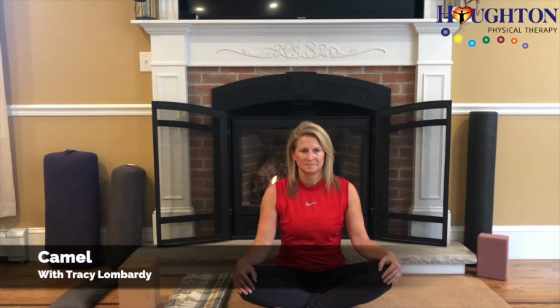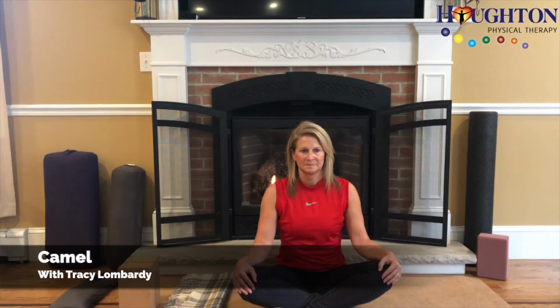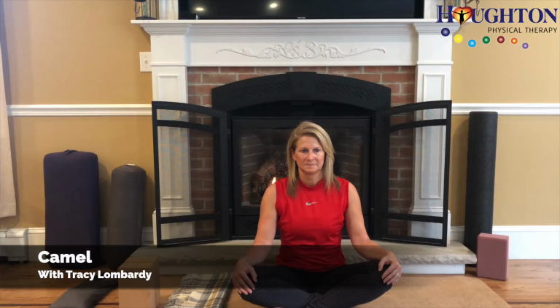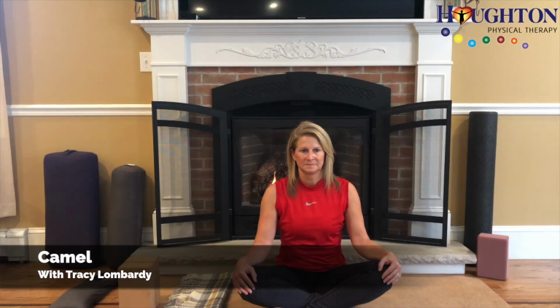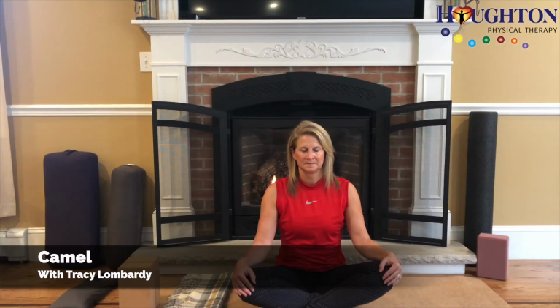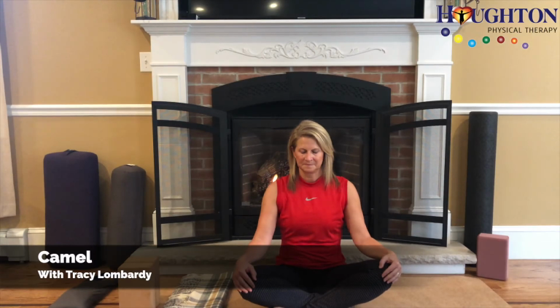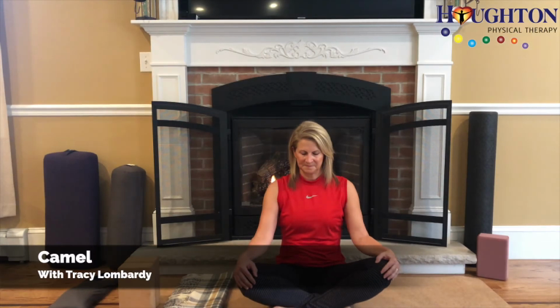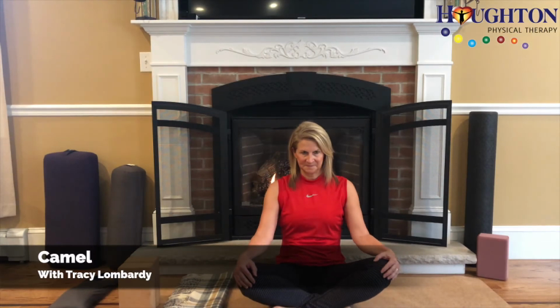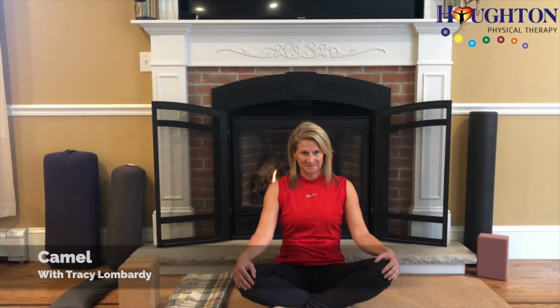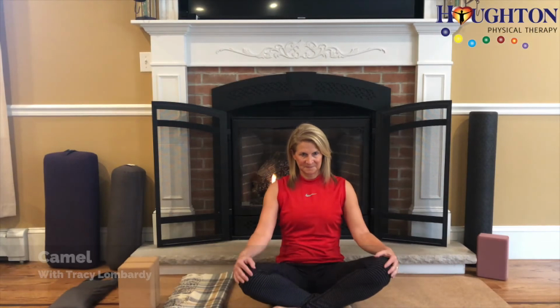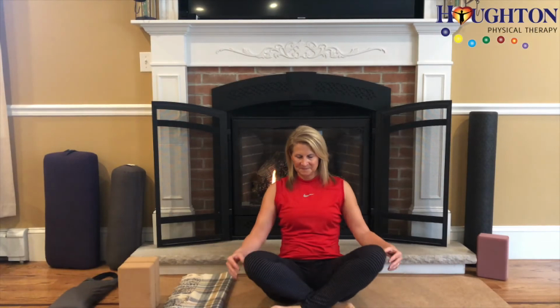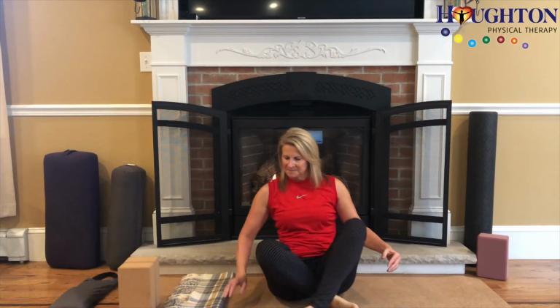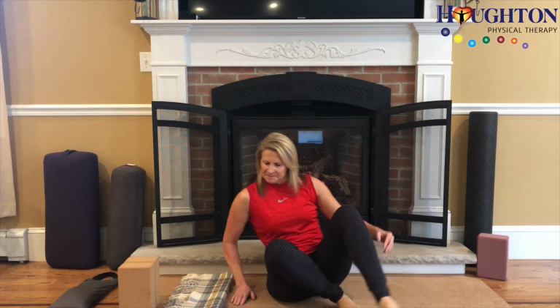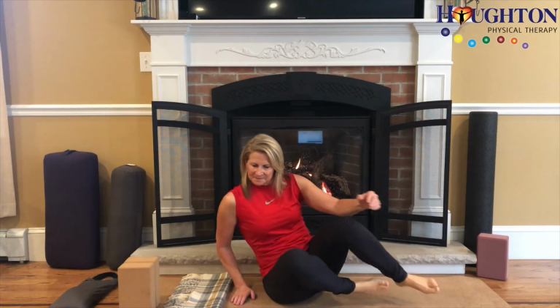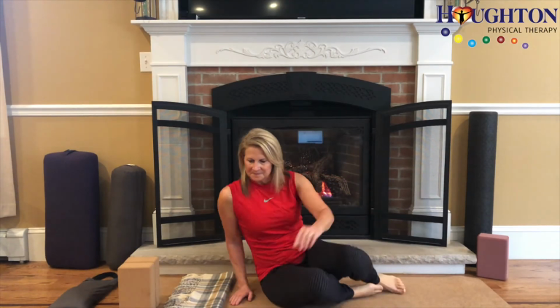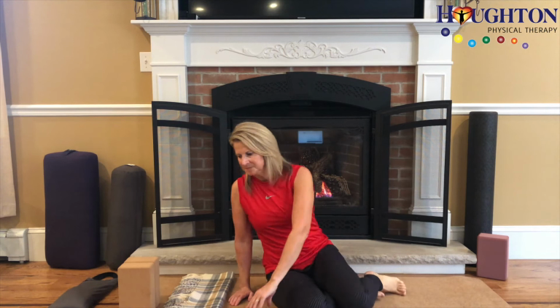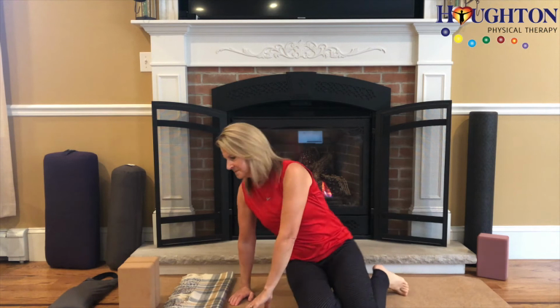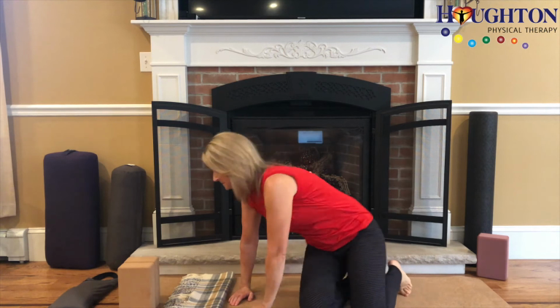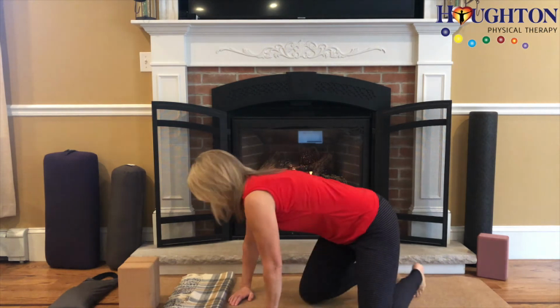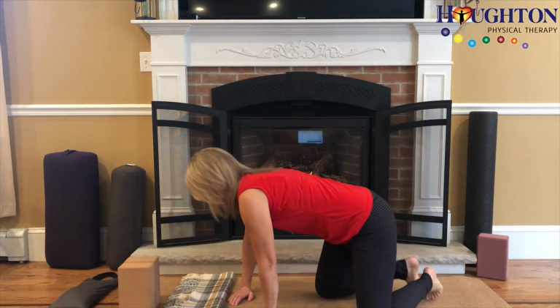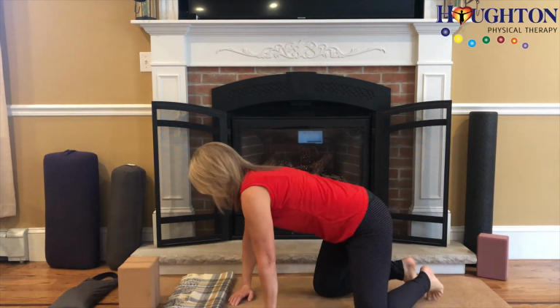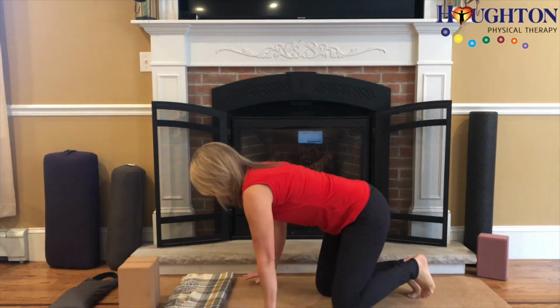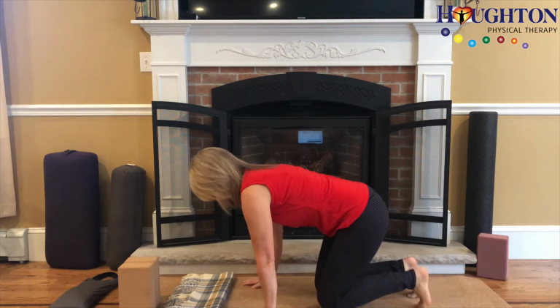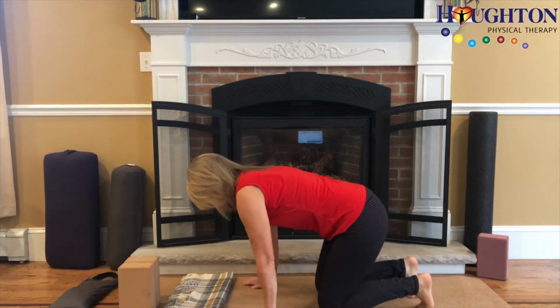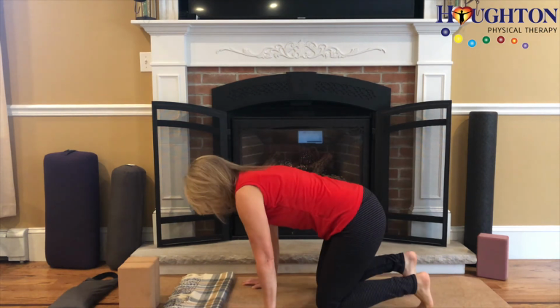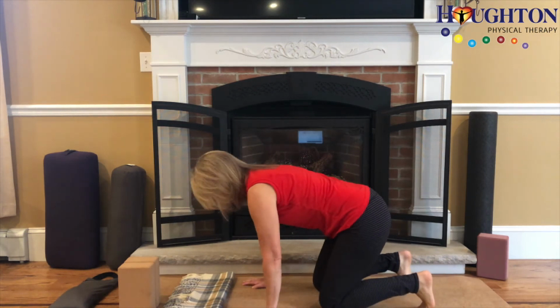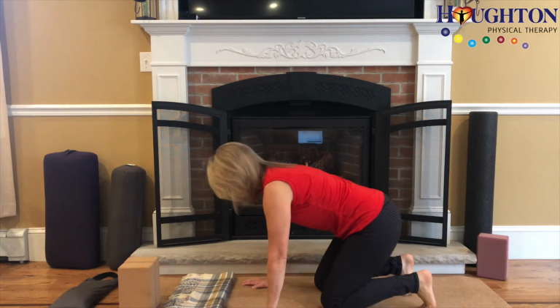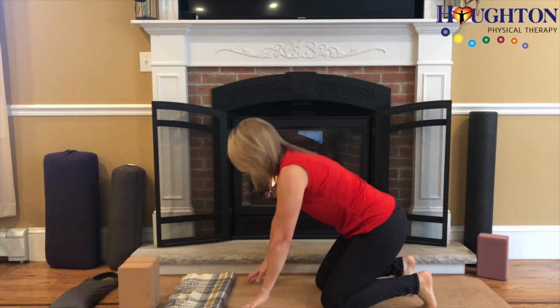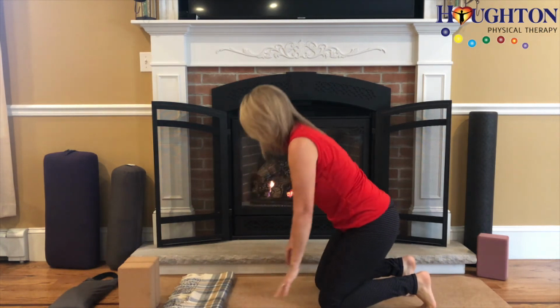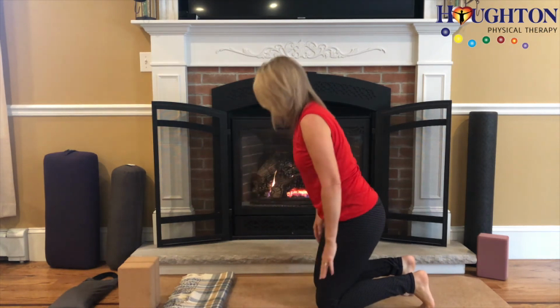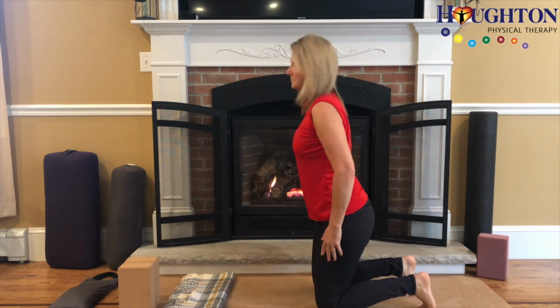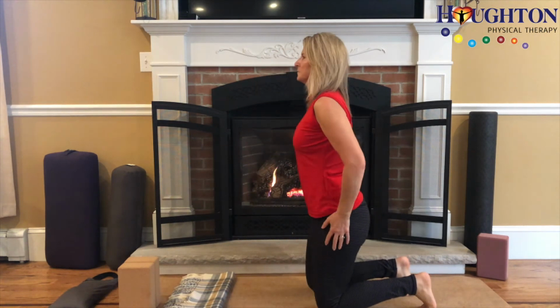Camel. Starting on your knees, toes can be curled under or extended, whichever is most comfortable for you.